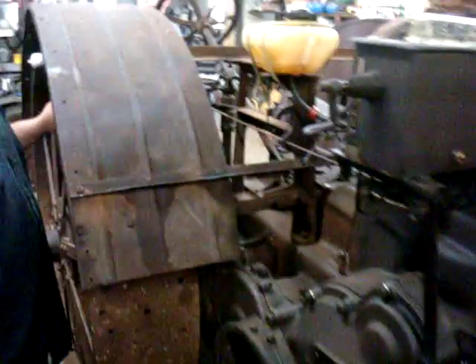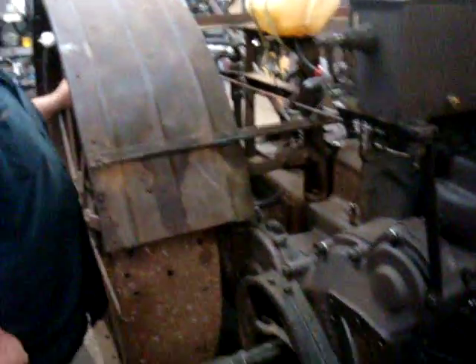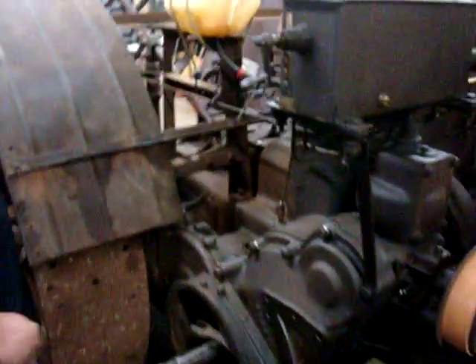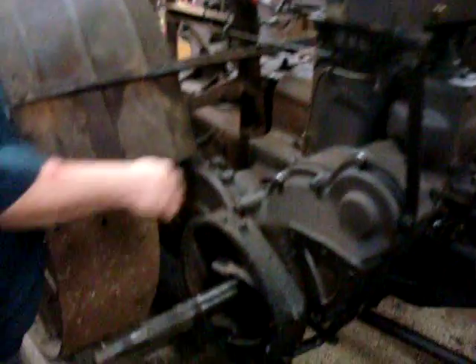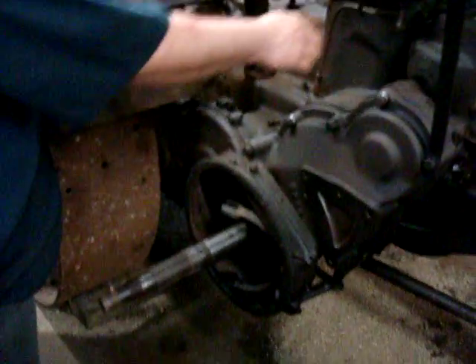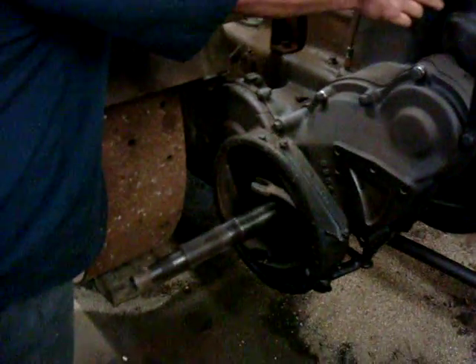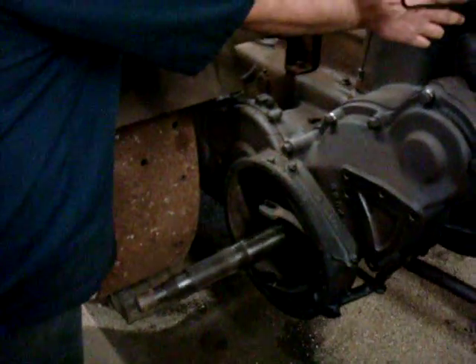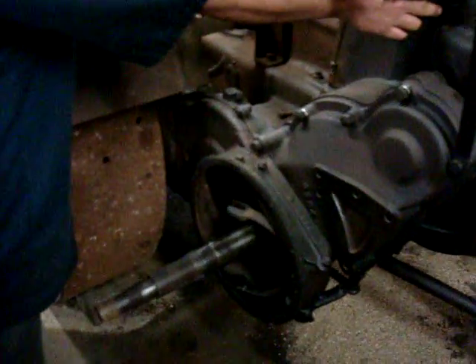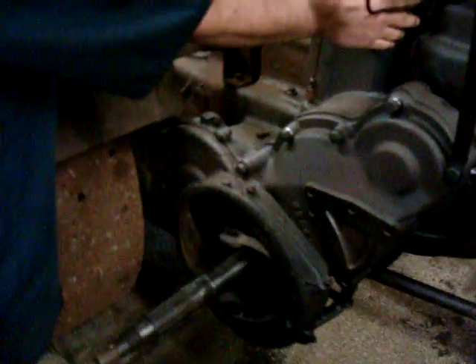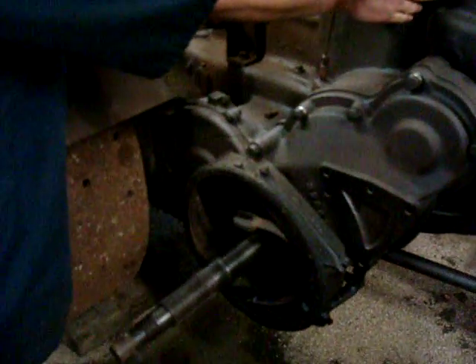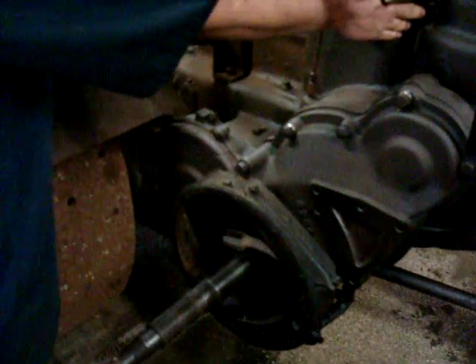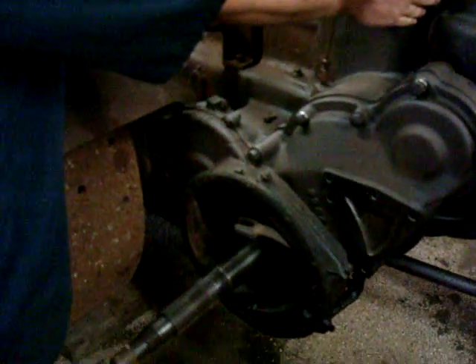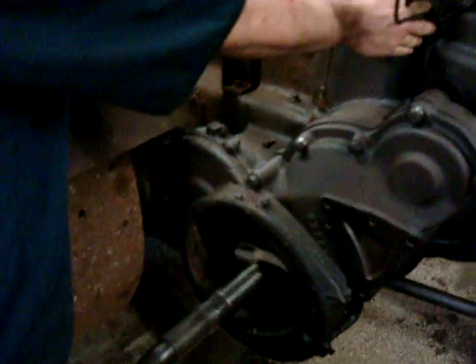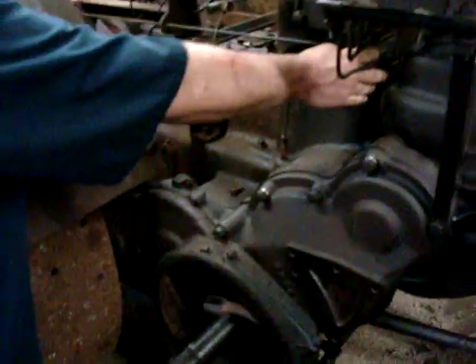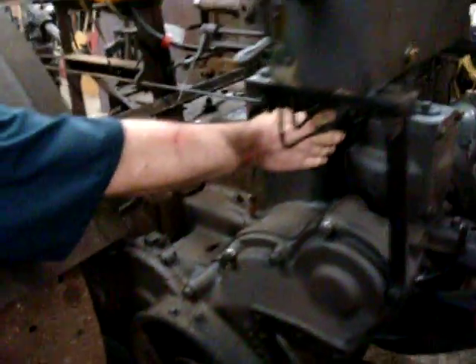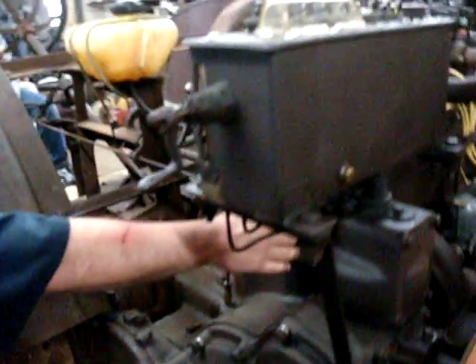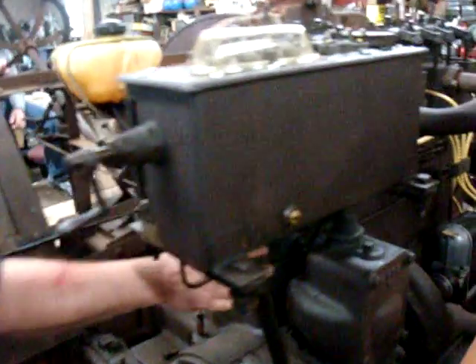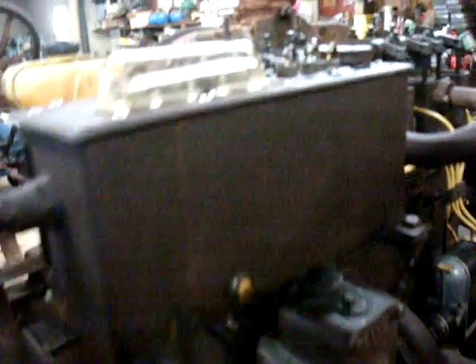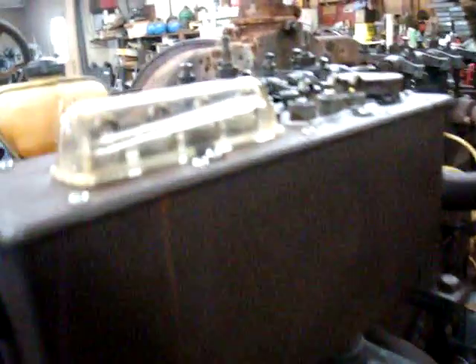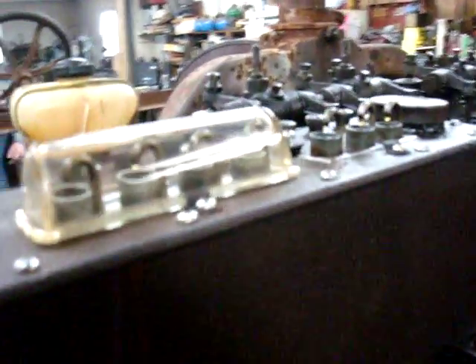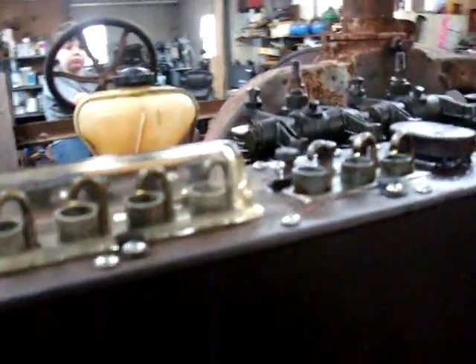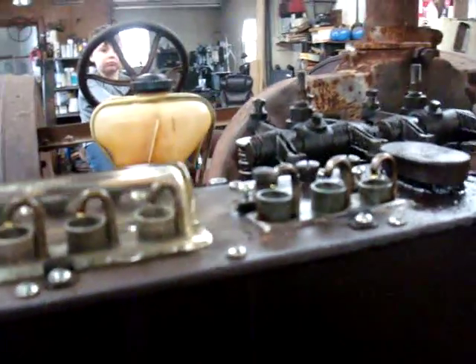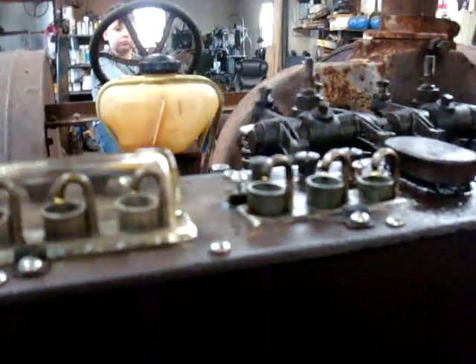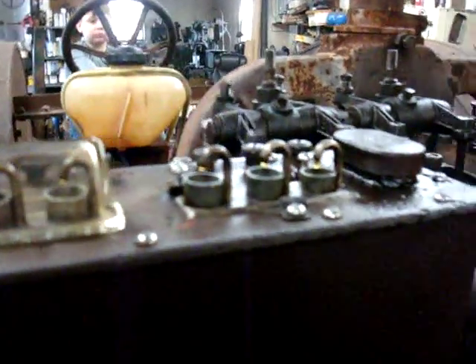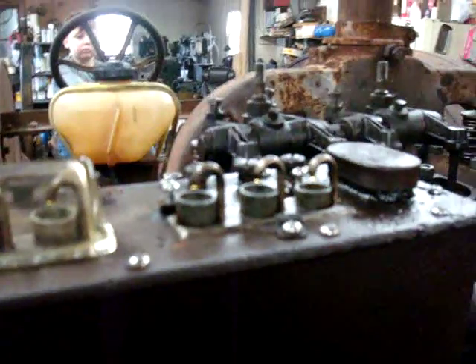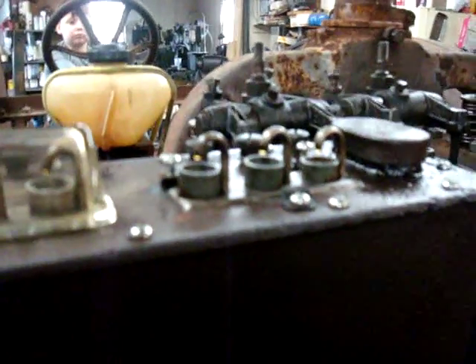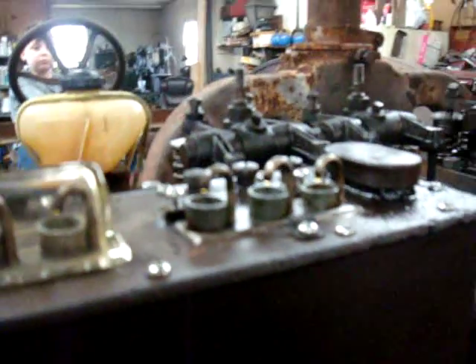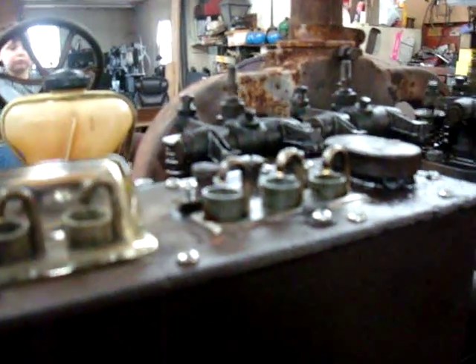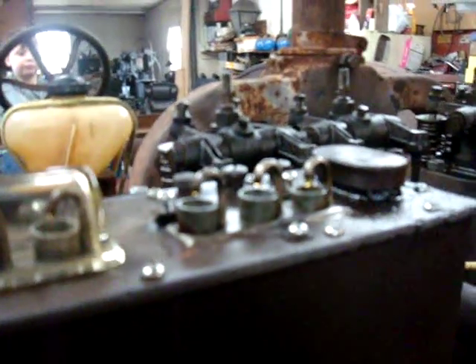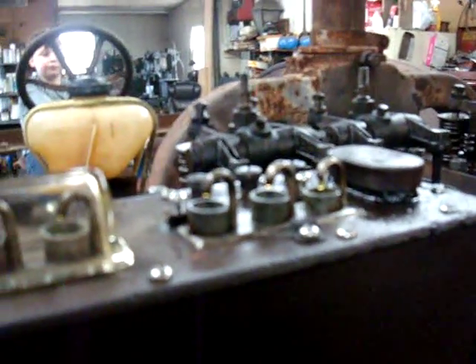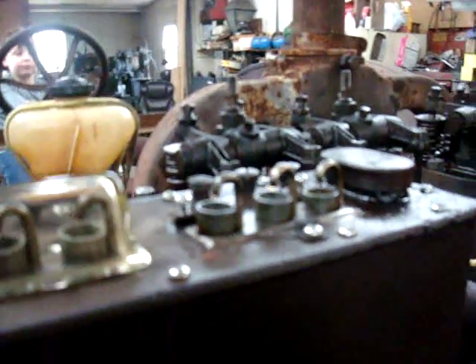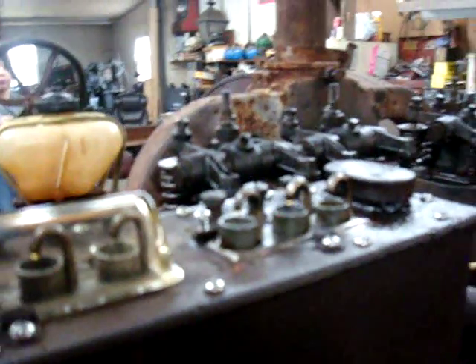The clutch on the engine has not been assembled yet — still looking for clutch discs for the engine so we can assemble the clutch. Still looking for a sight glass for the oiler; still missing one sight glass. If anyone out there knows where to find one, let us know.